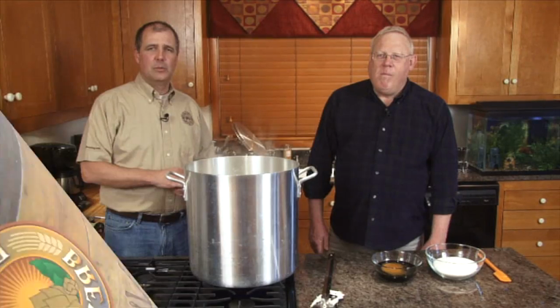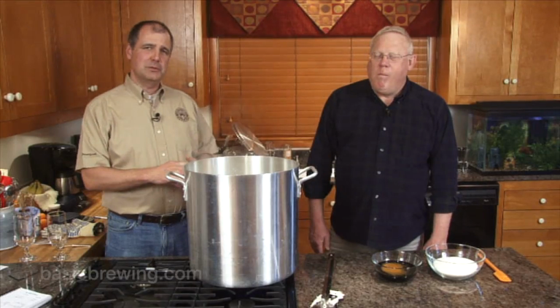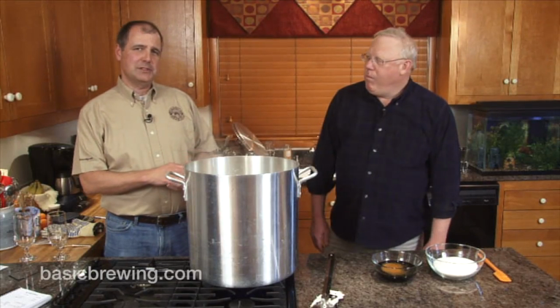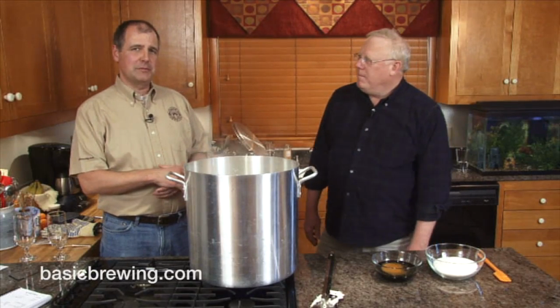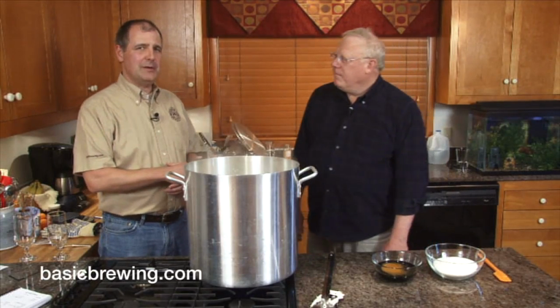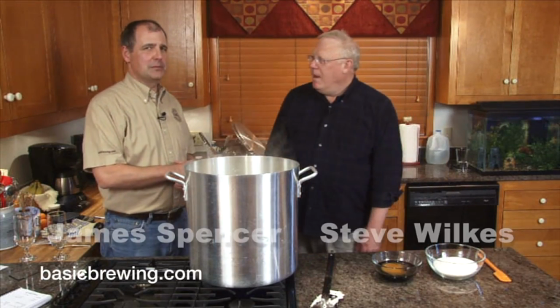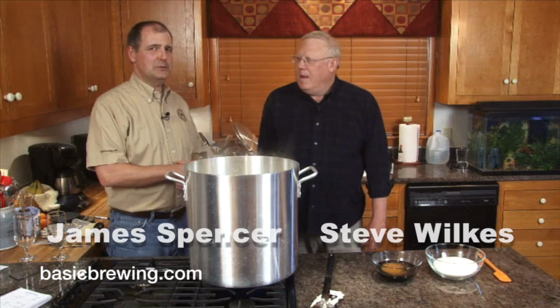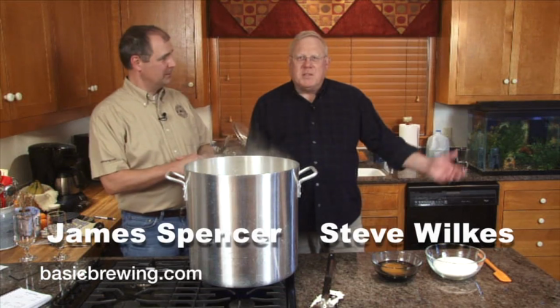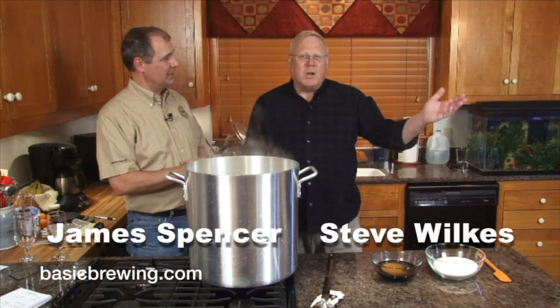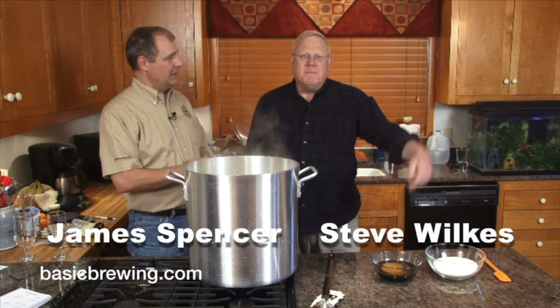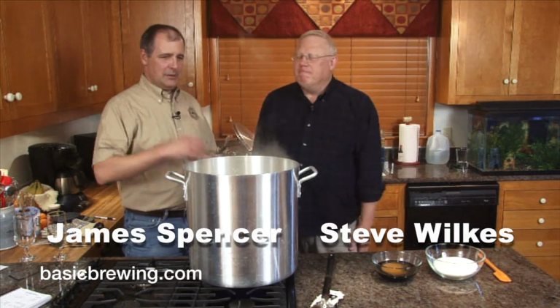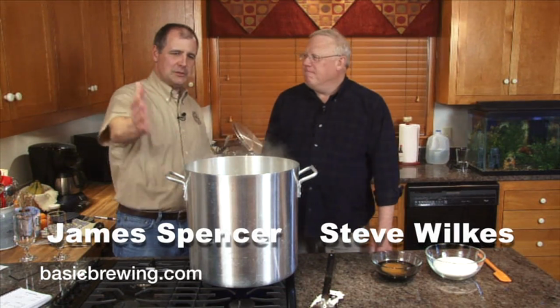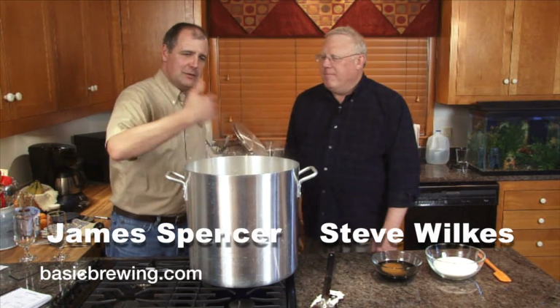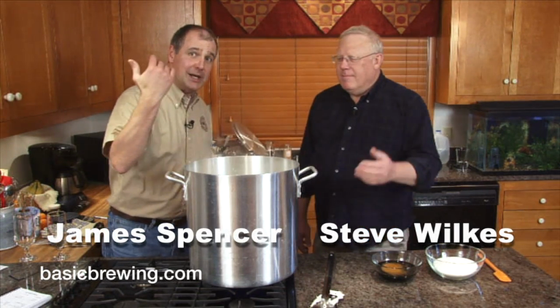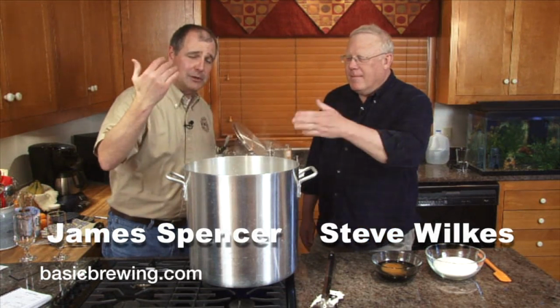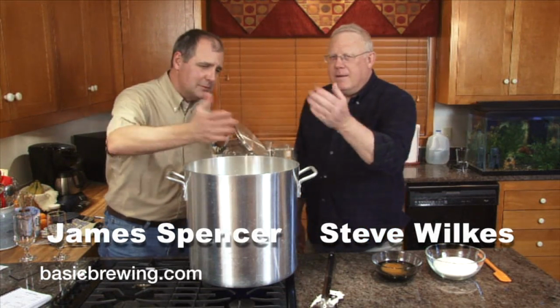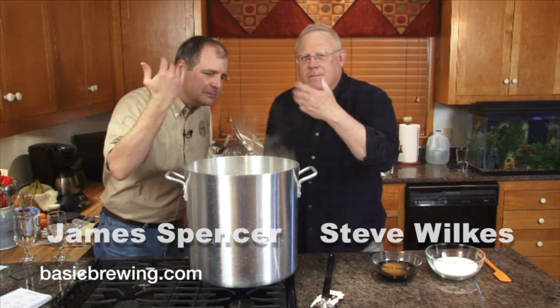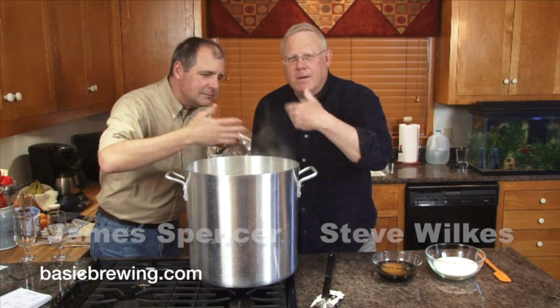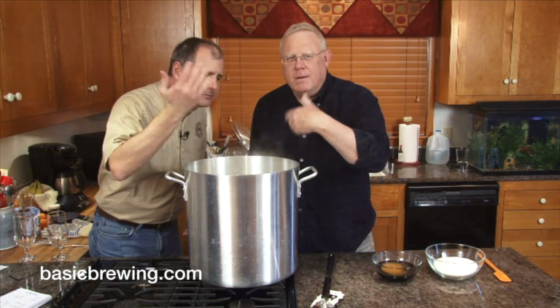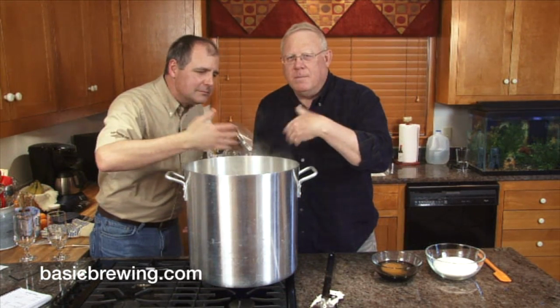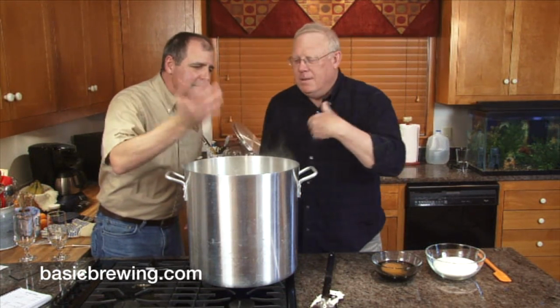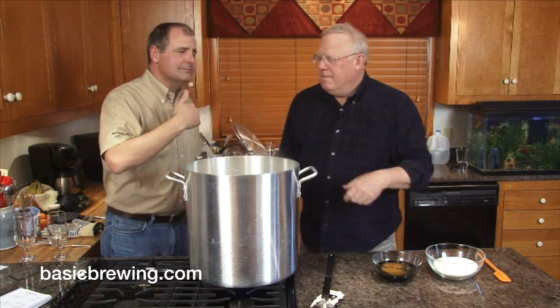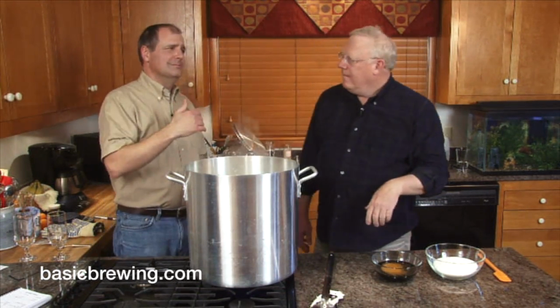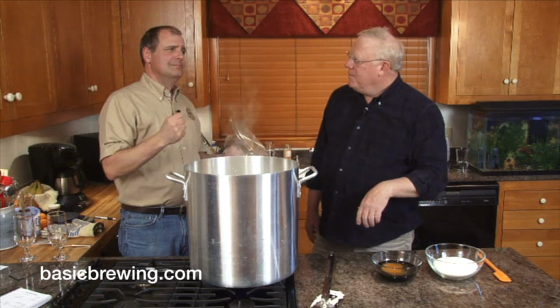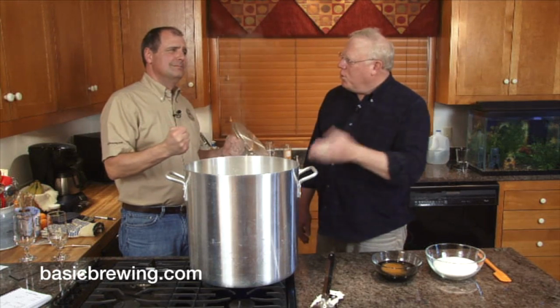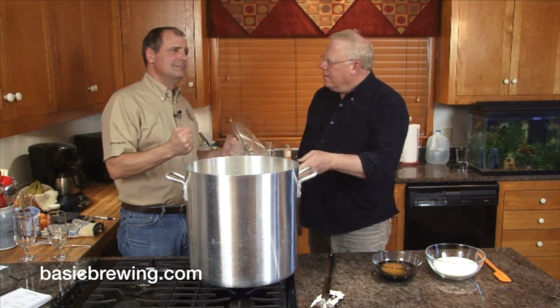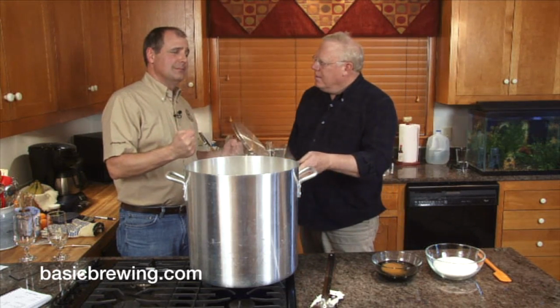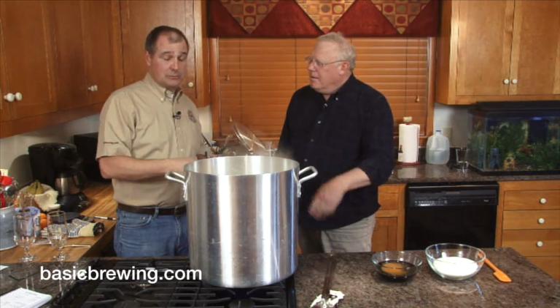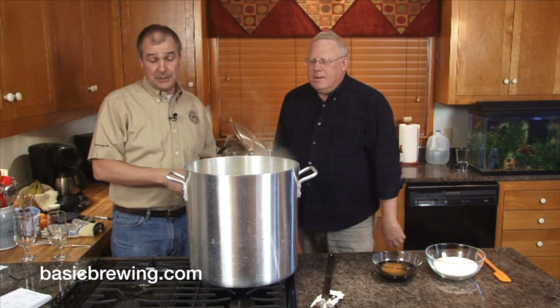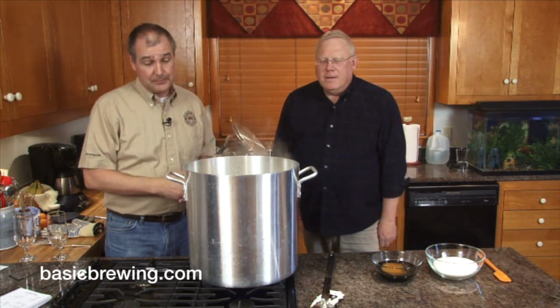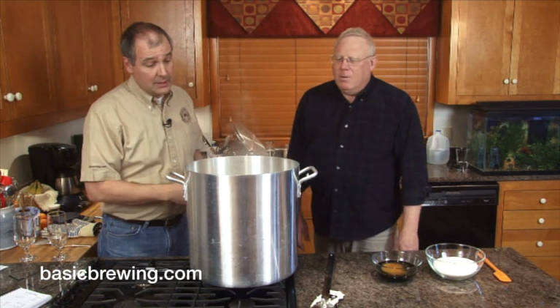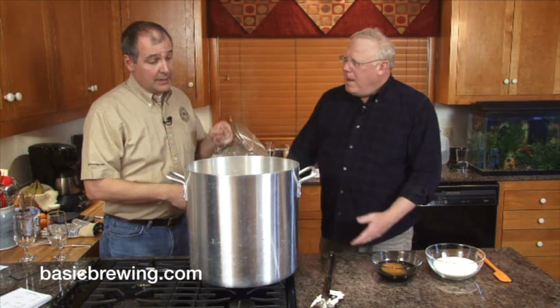Welcome to Basic Brewing Video. I'm James Spencer. I'm Steve Wilks. Here we are slaving over a hot stove. Smells so good. What are we making?